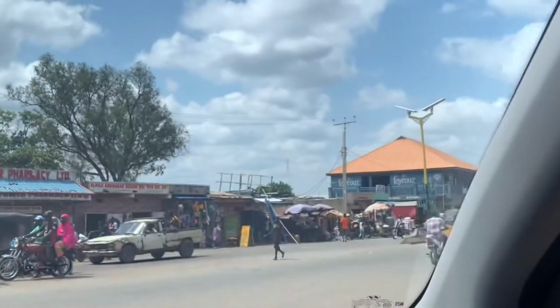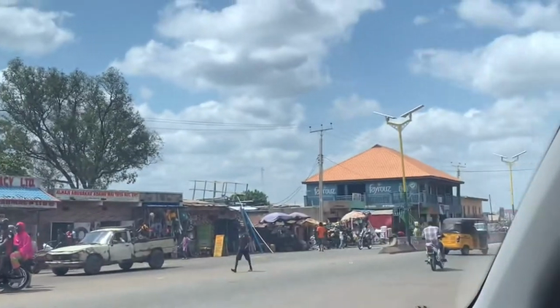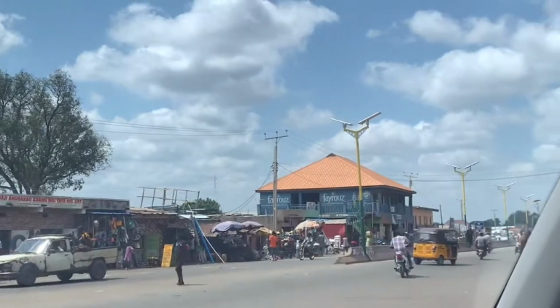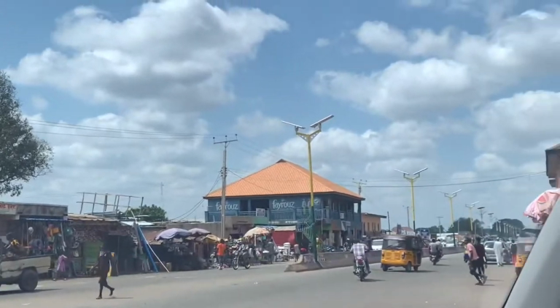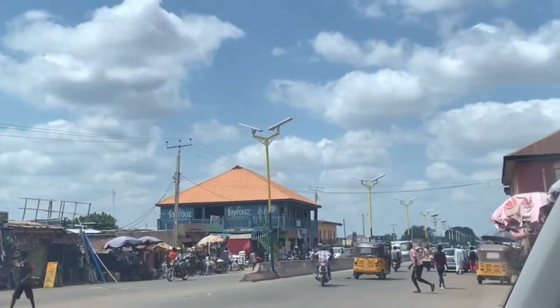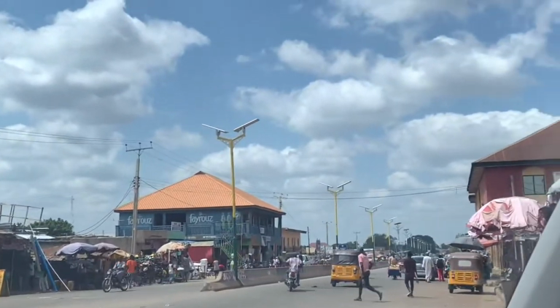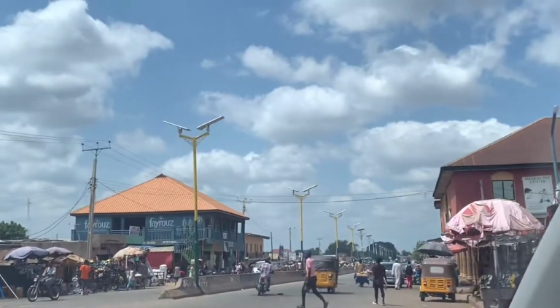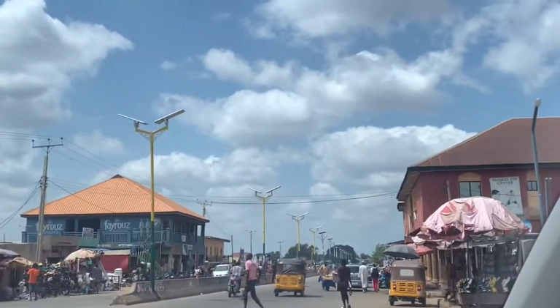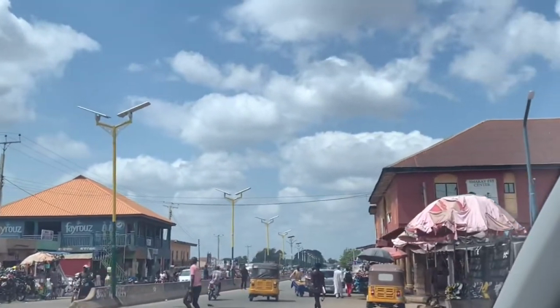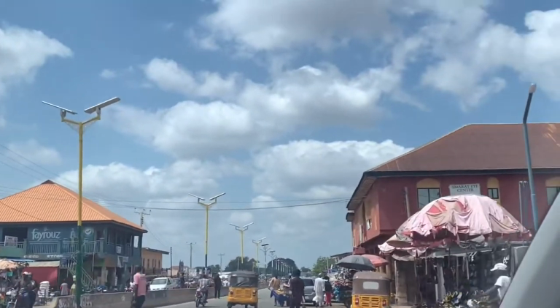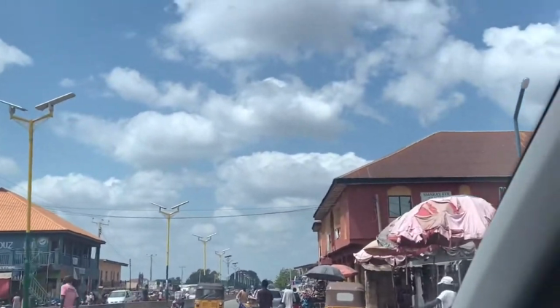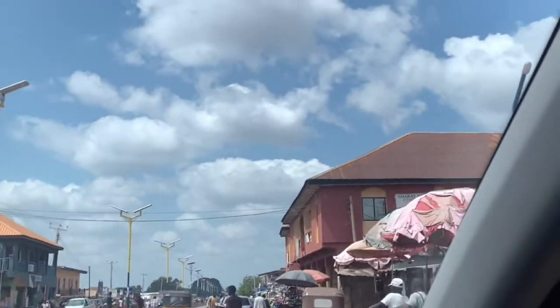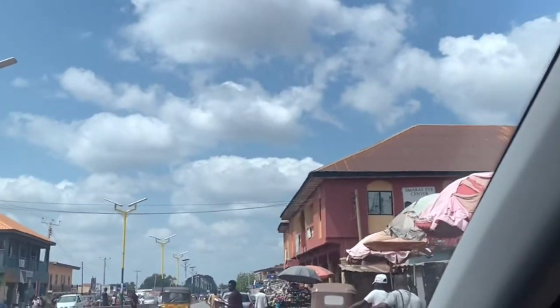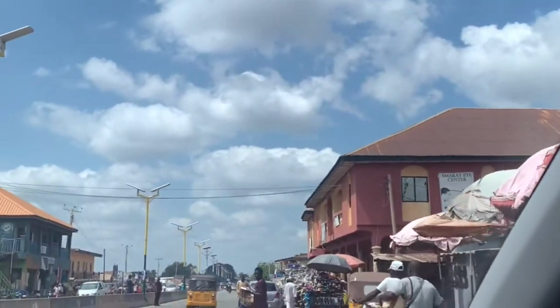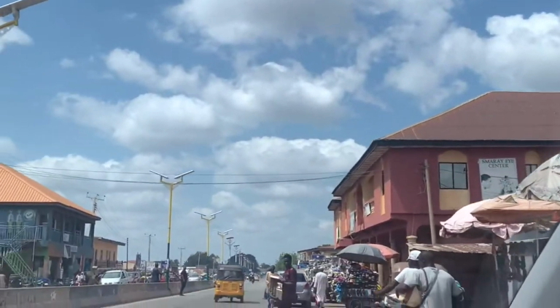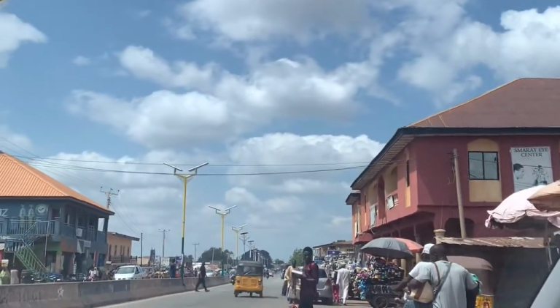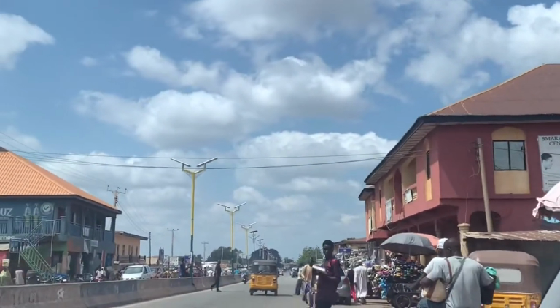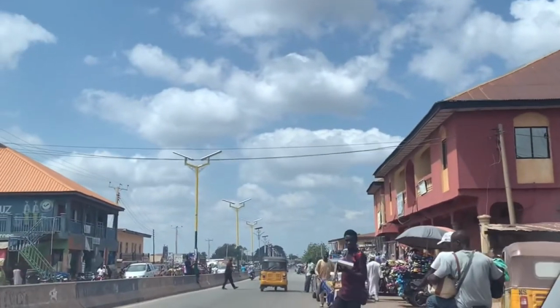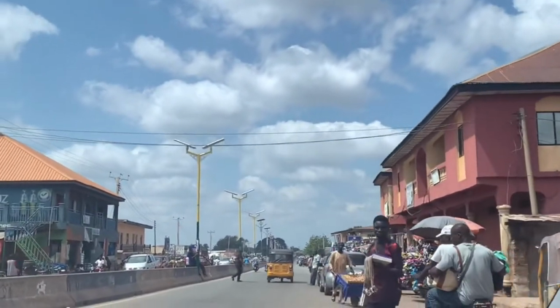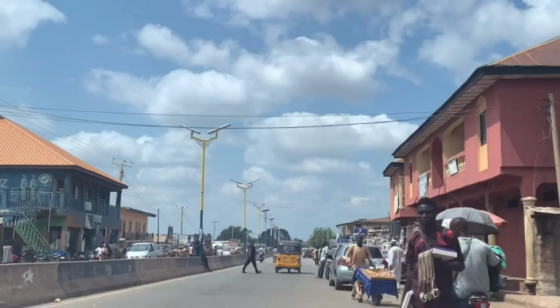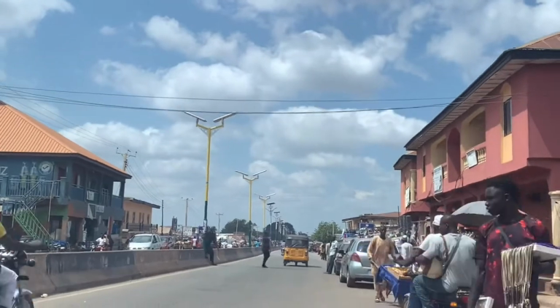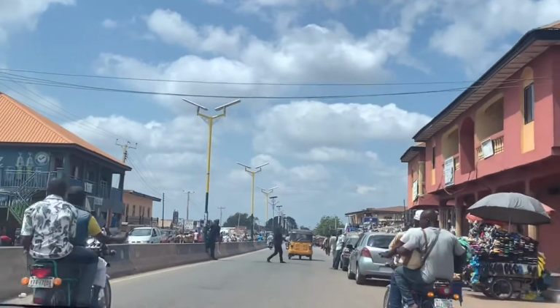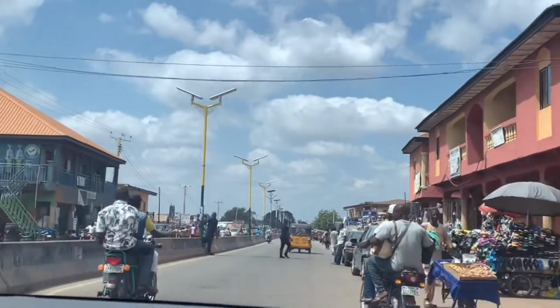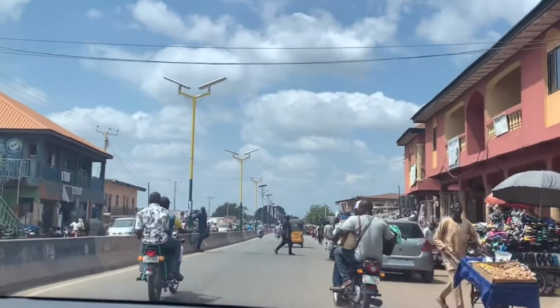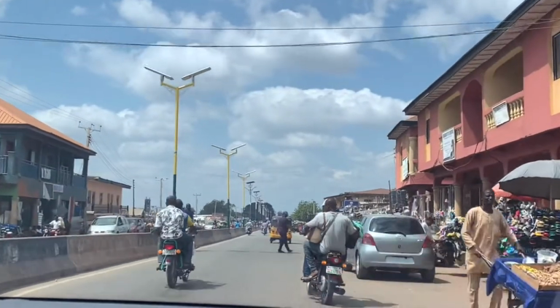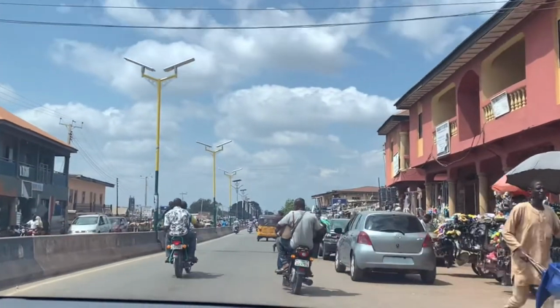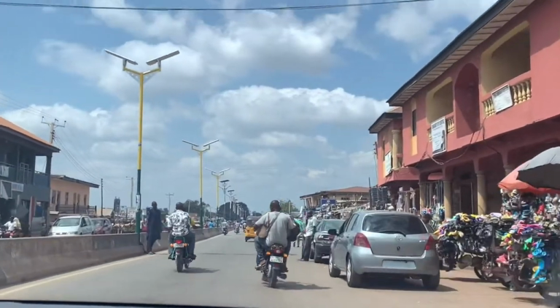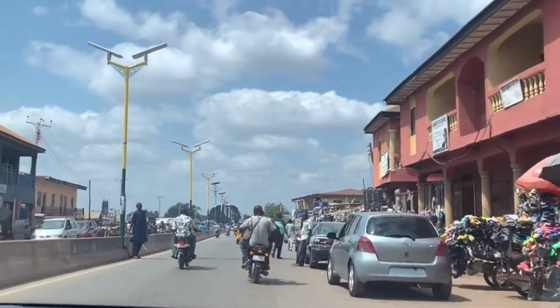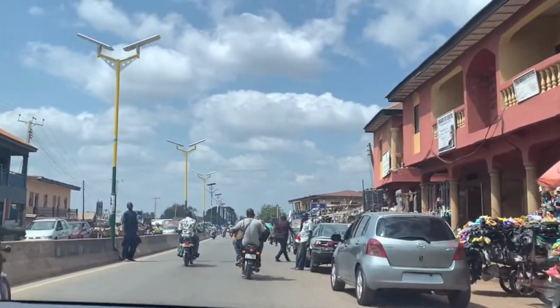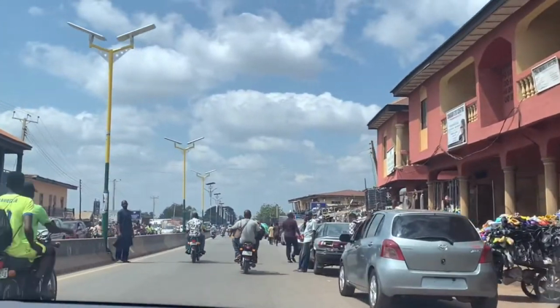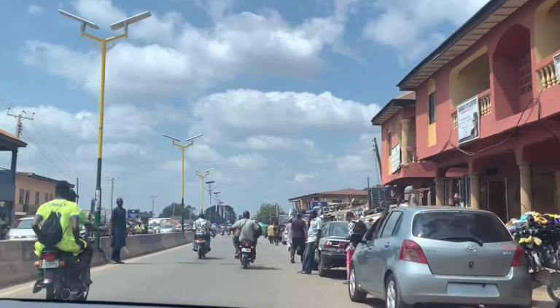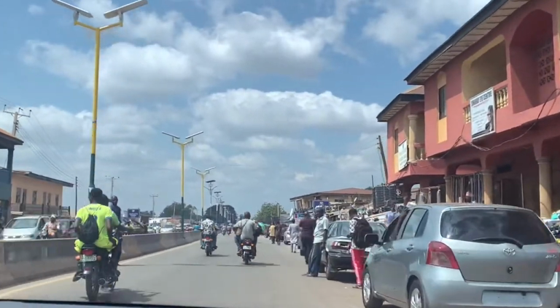This is USC Road. This is where they sell building materials — things like cement, road tiles, and other supplies.